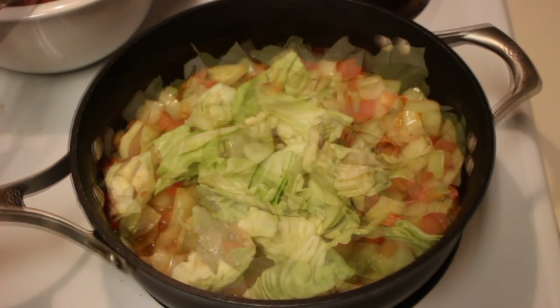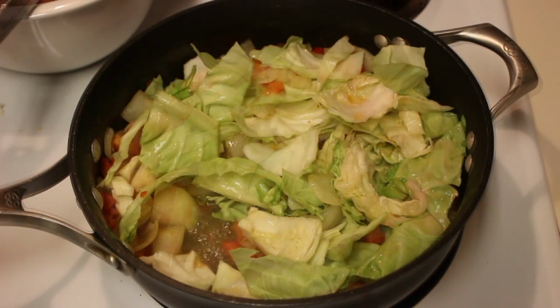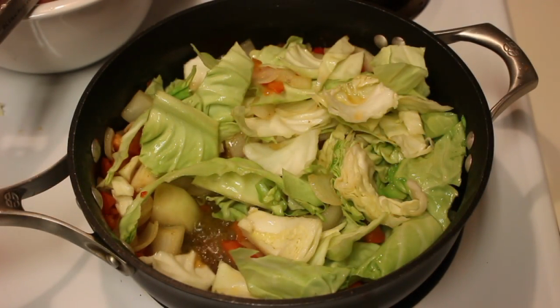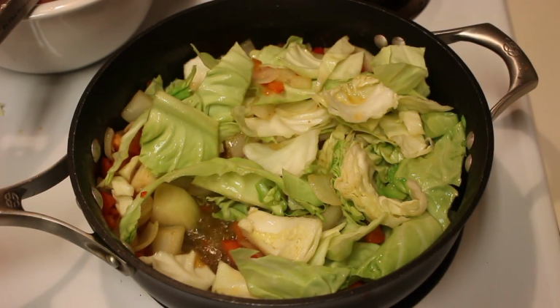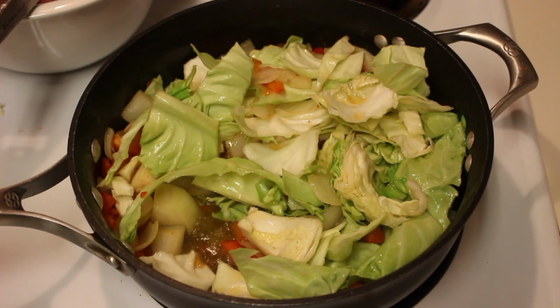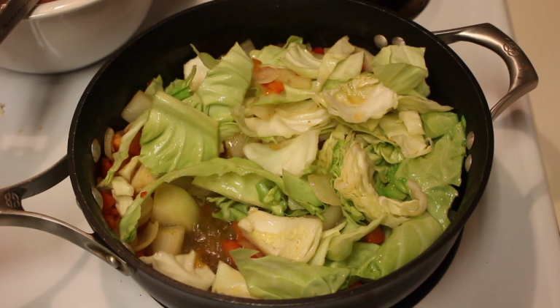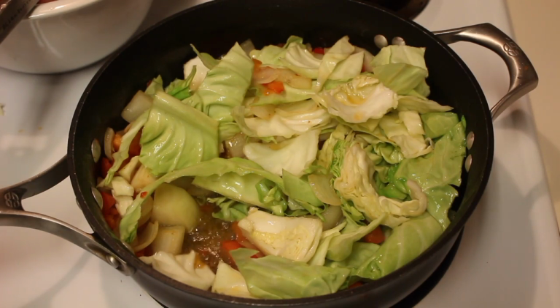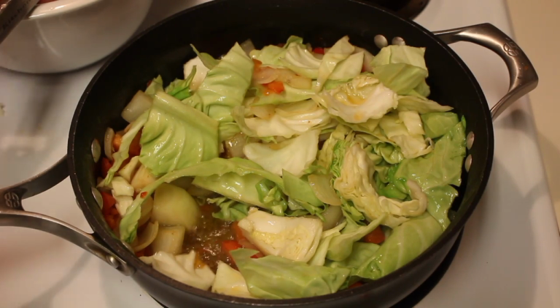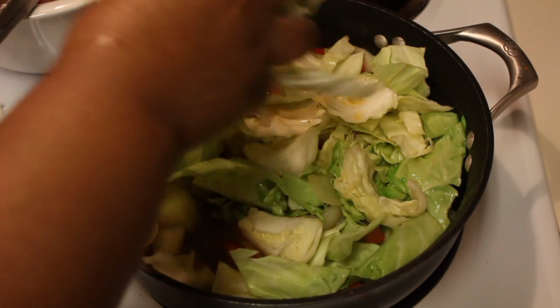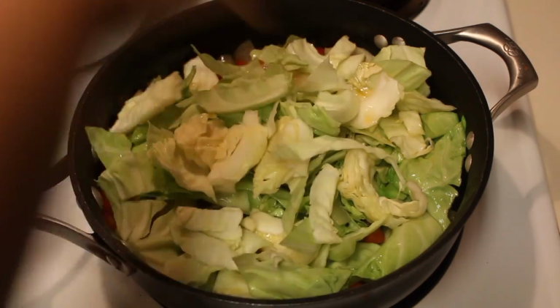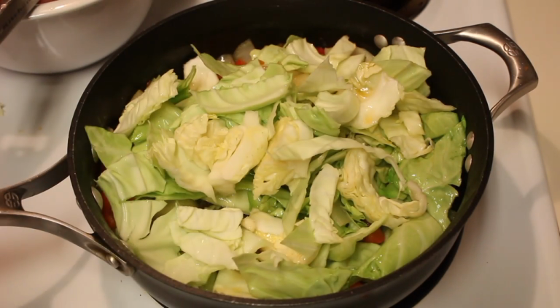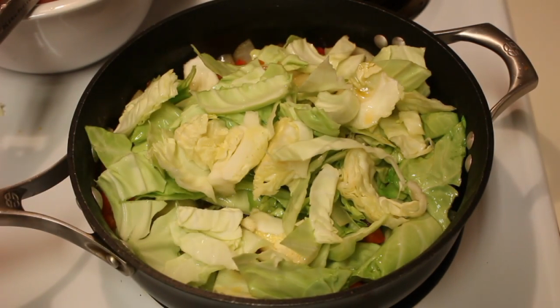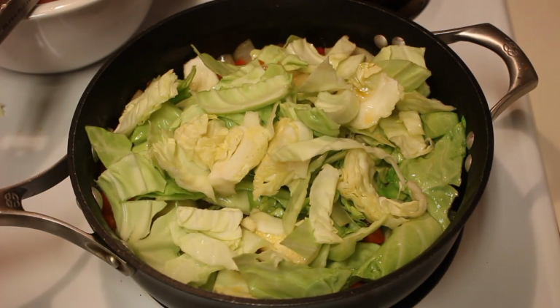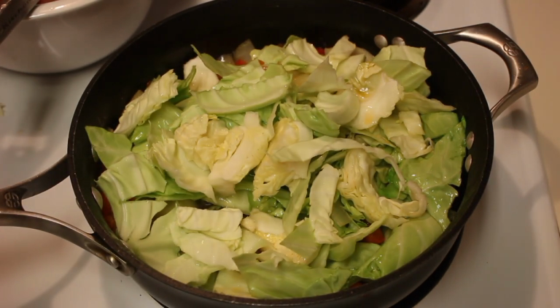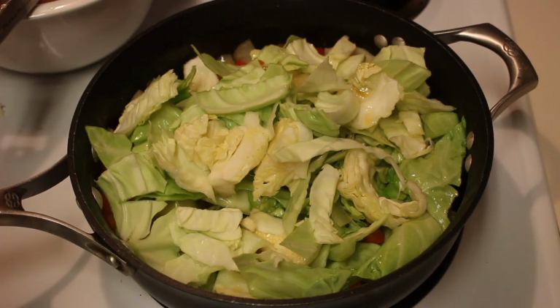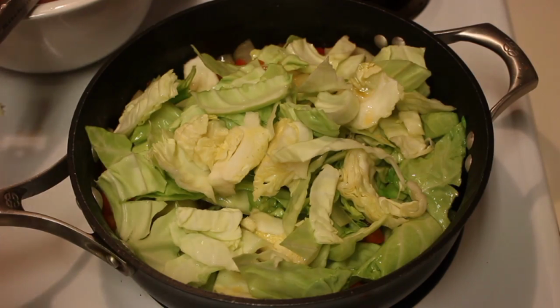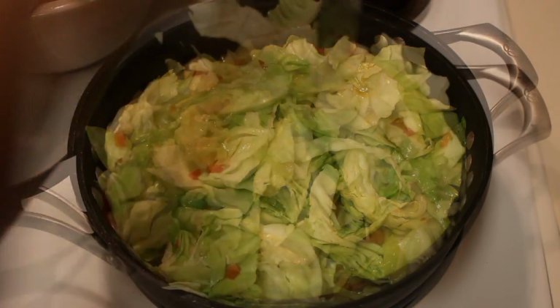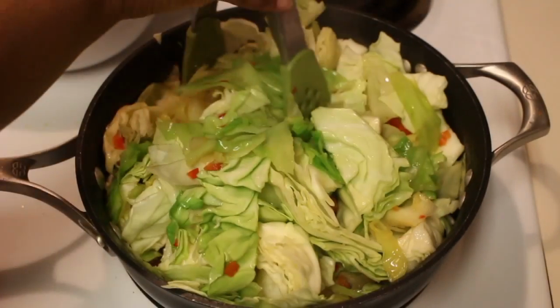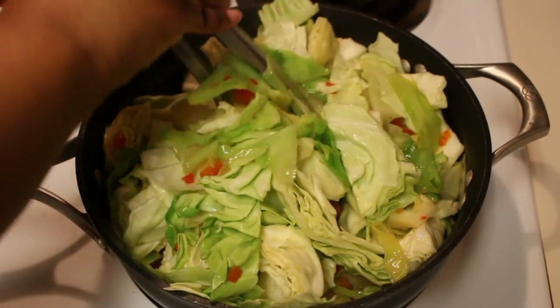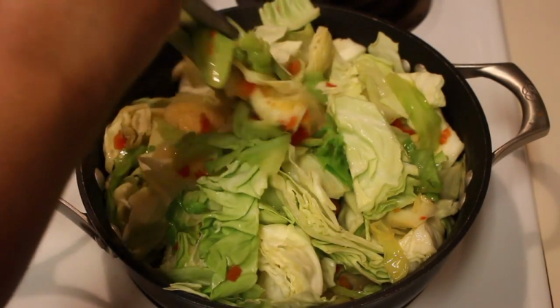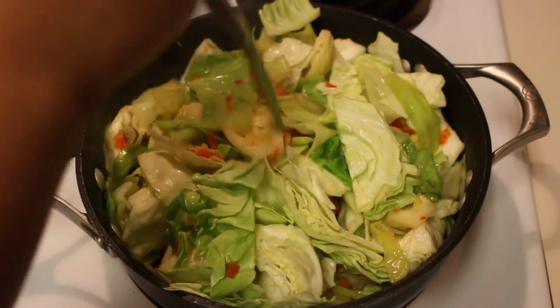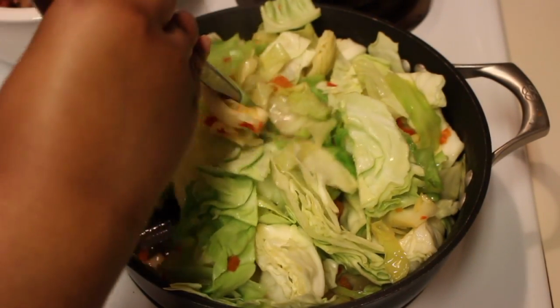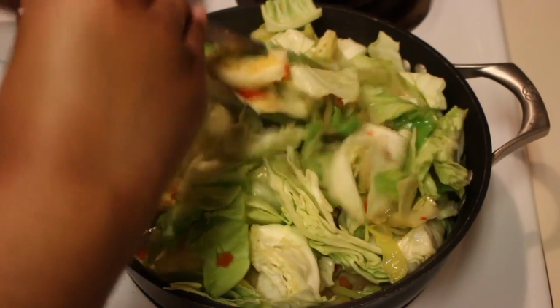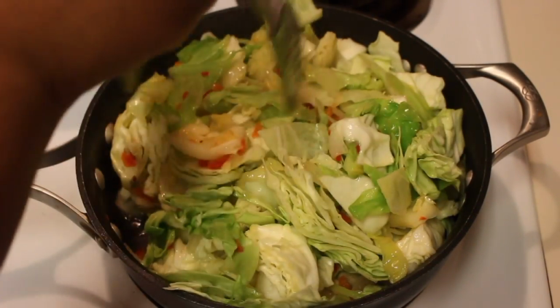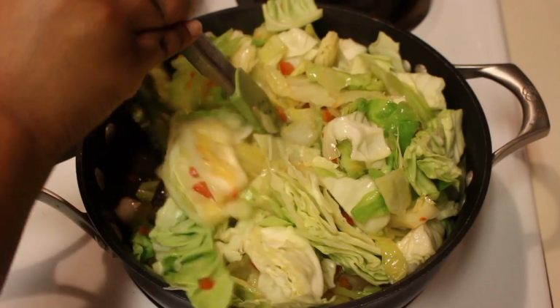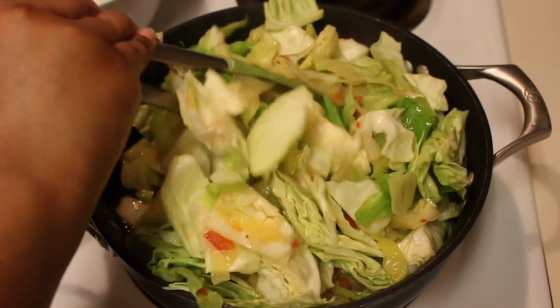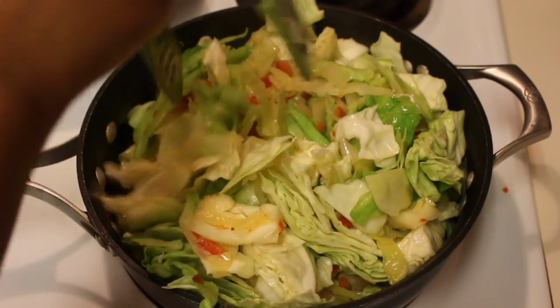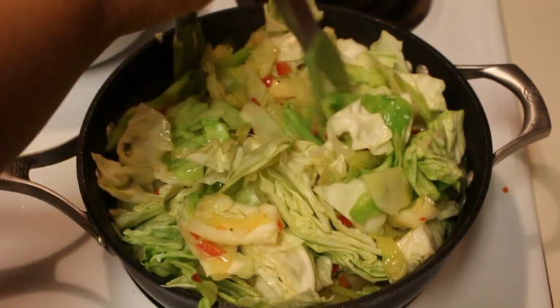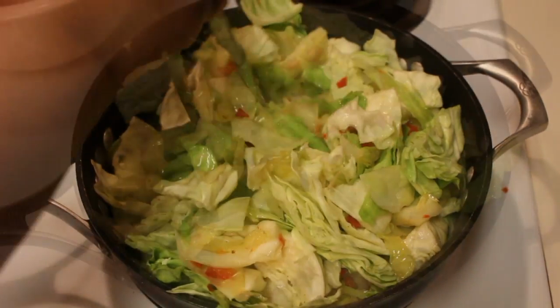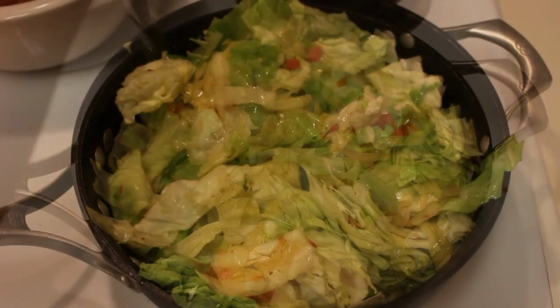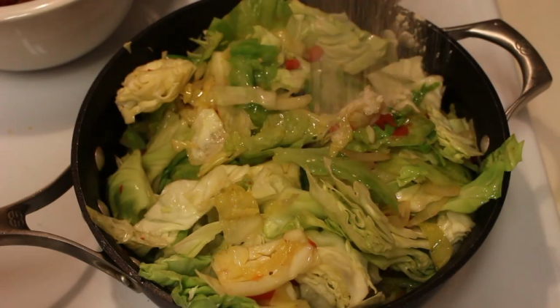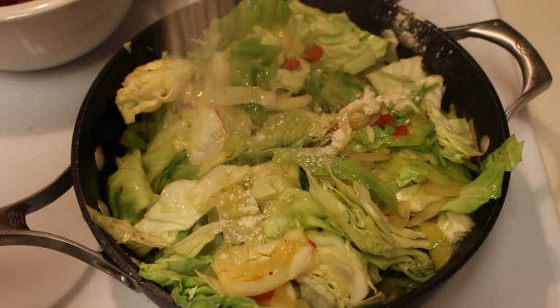So let's add in the cabbage. Just FYI, all the cabbage will not fit at this point, so don't think it's going to. We're going to add as much cabbage as we possibly can at this point. Once it starts to shrink down, we will add more cabbage into the pan.